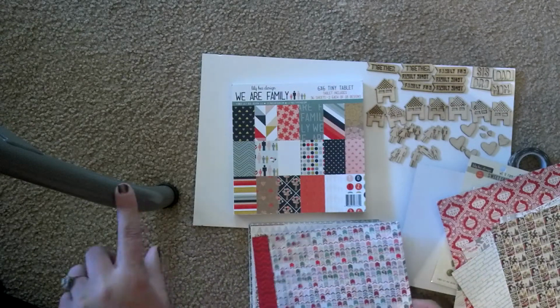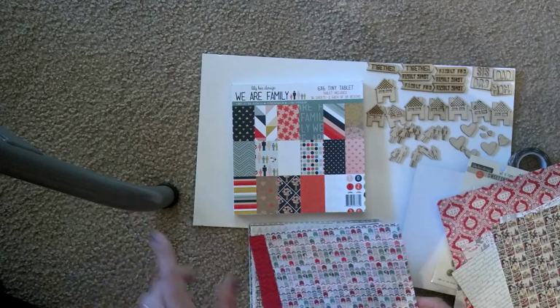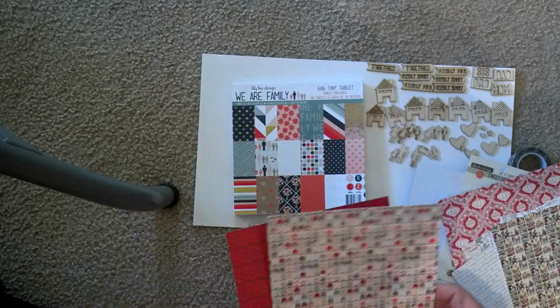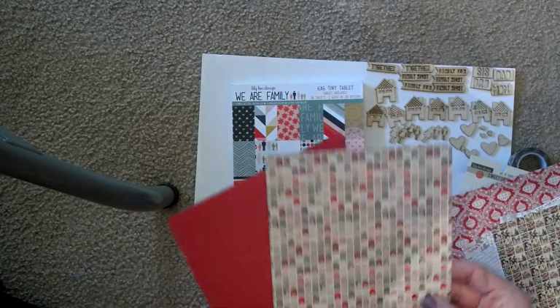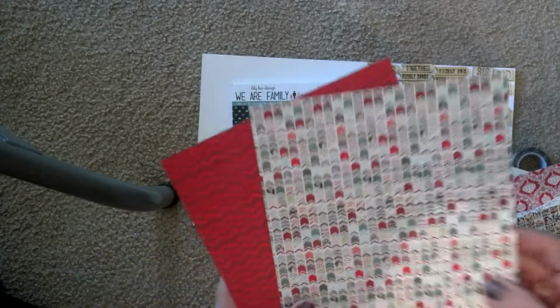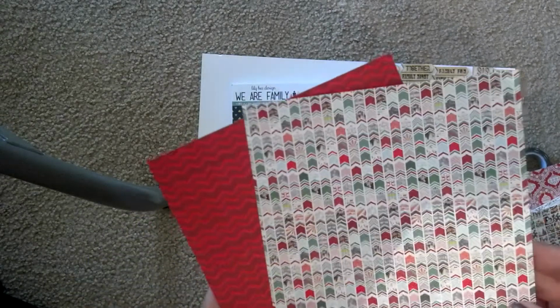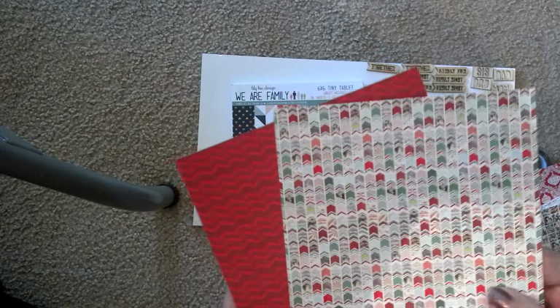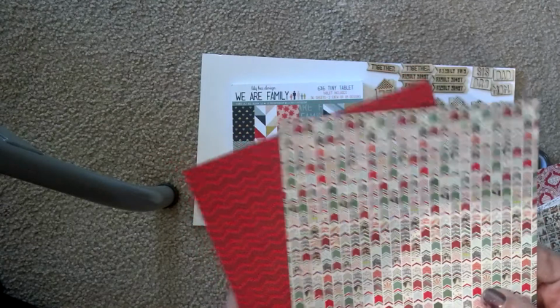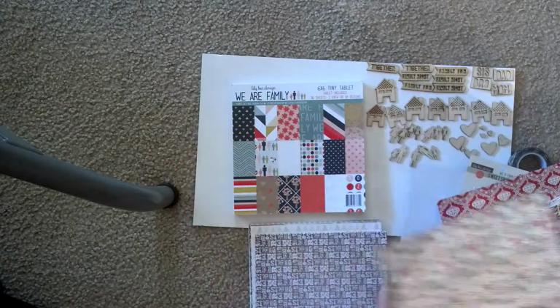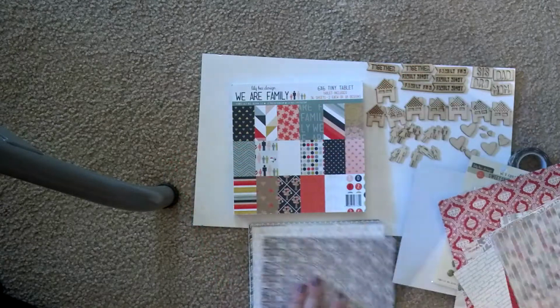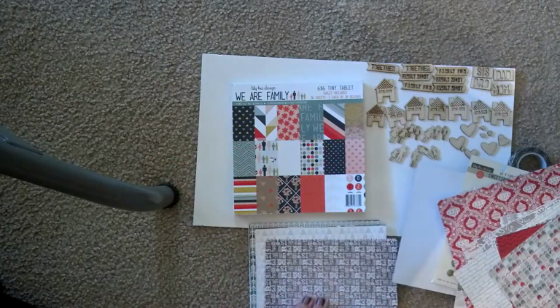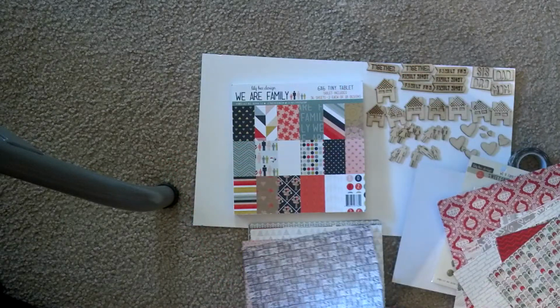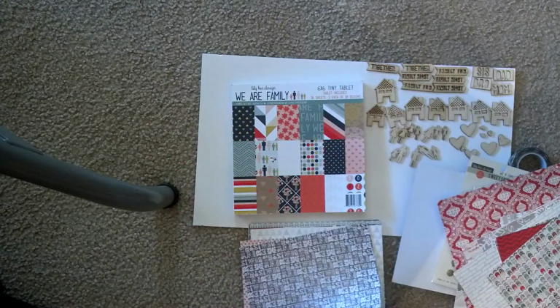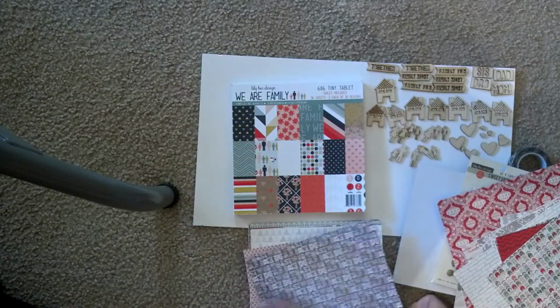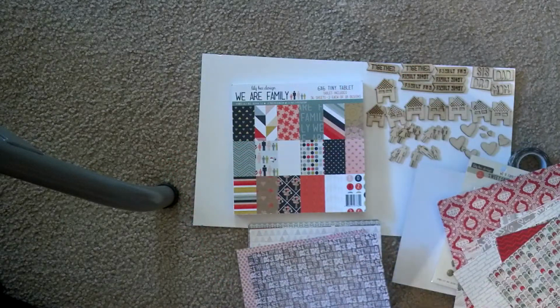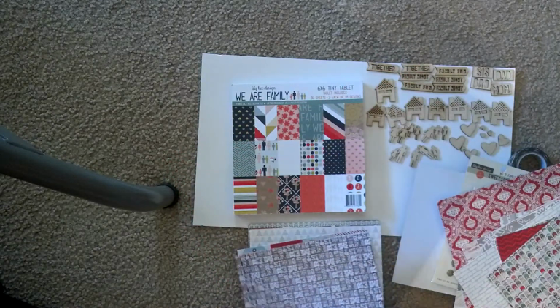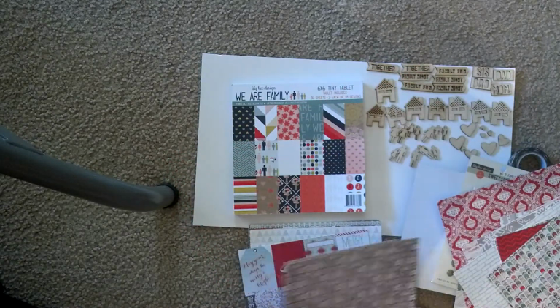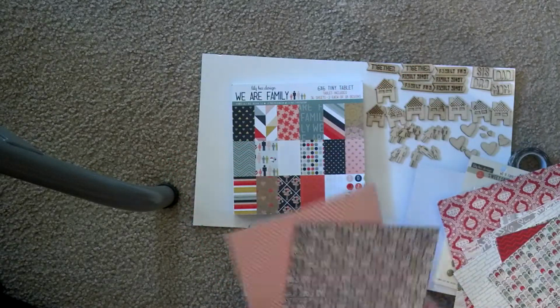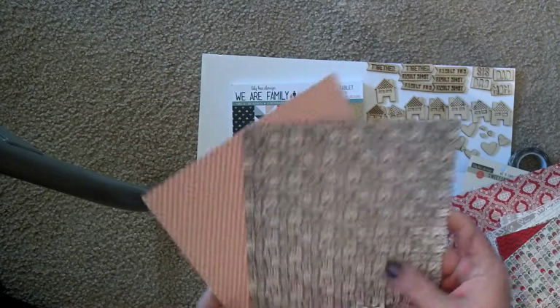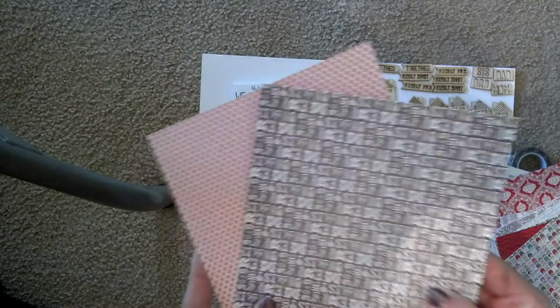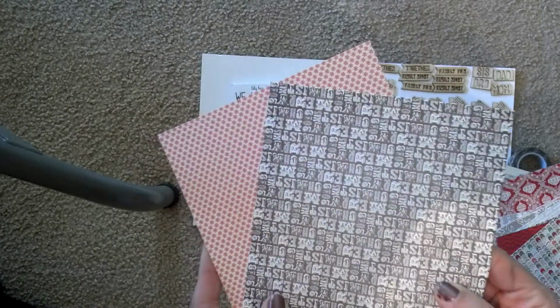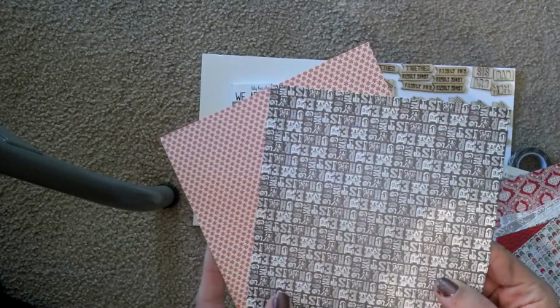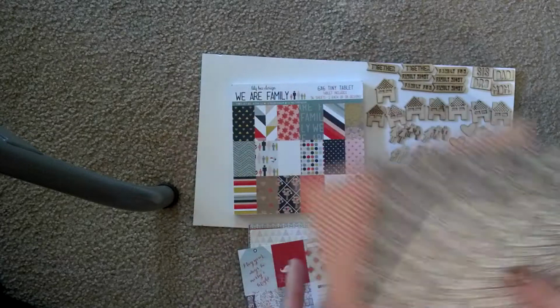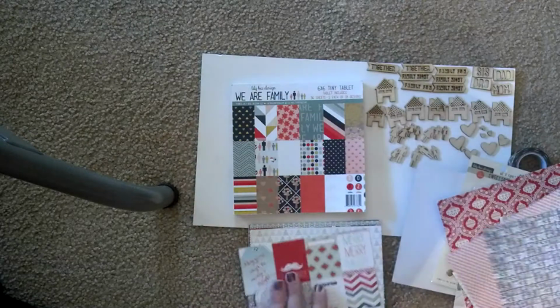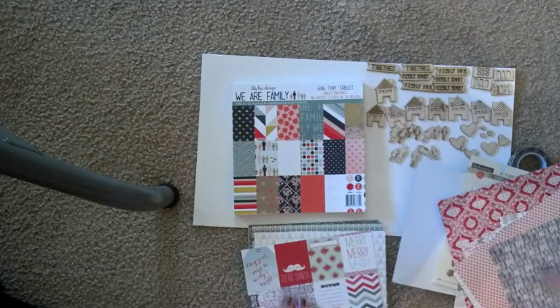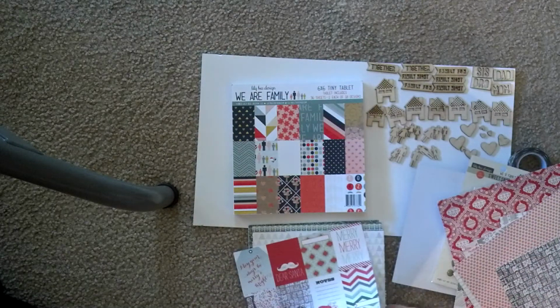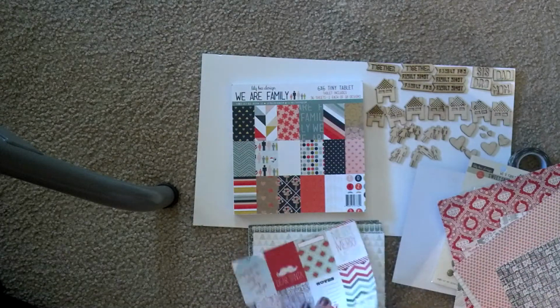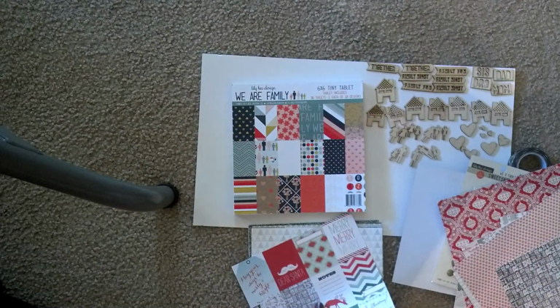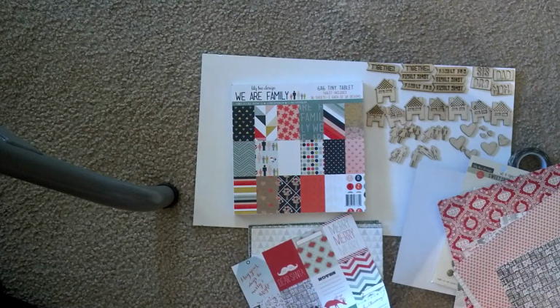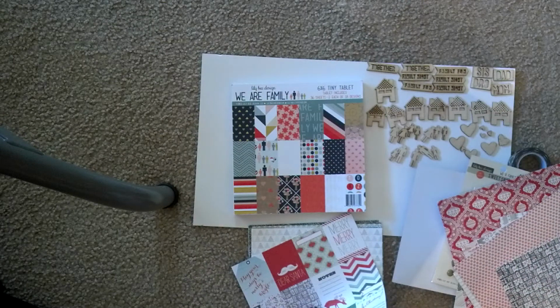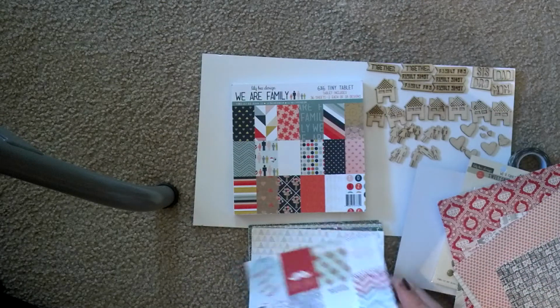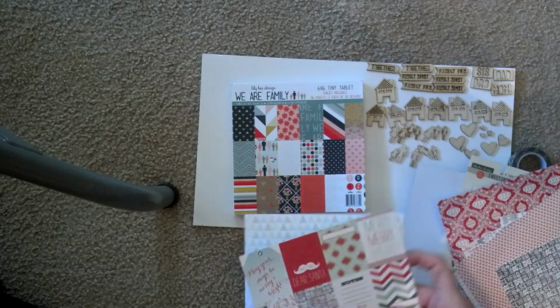Yes, this is a table leg, so sorry. This is the best I could do while I was here. I didn't have my normal setup but I wanted to share it with you guys because it's so cute.